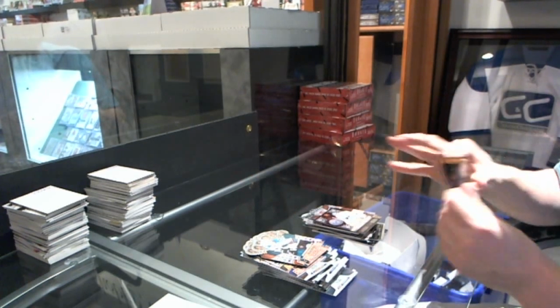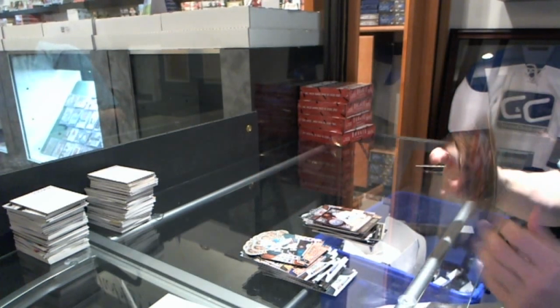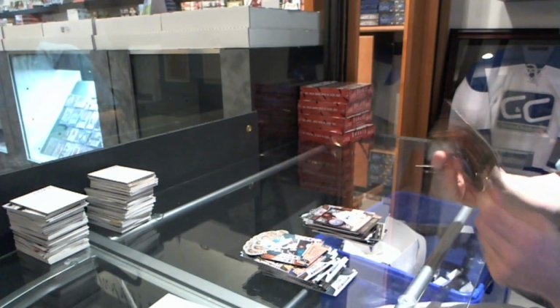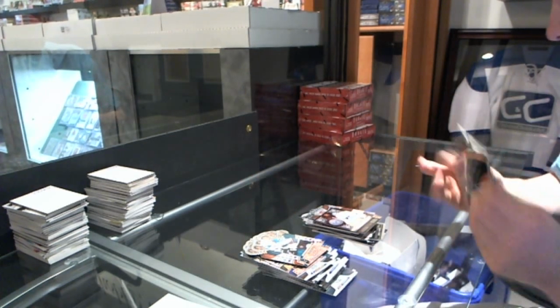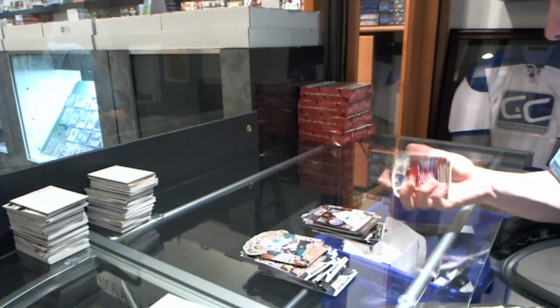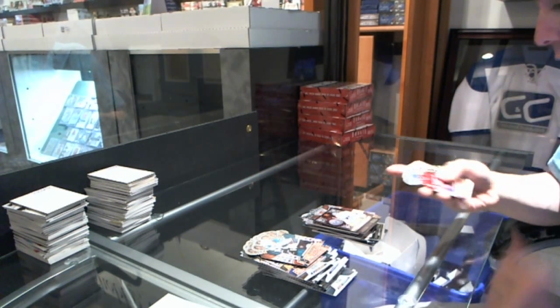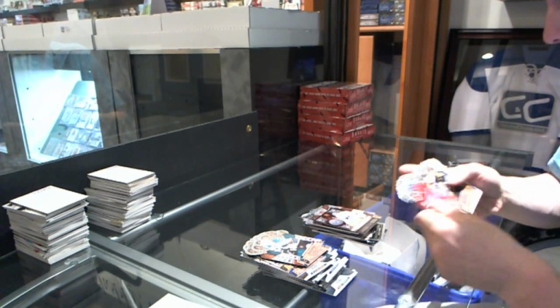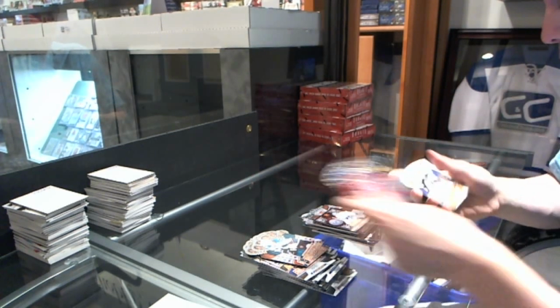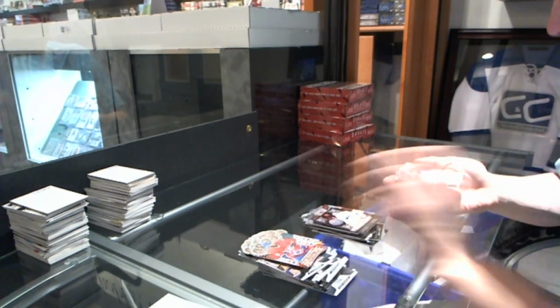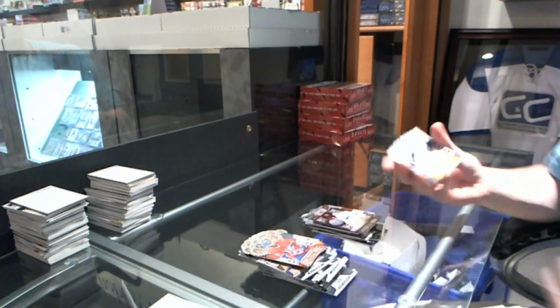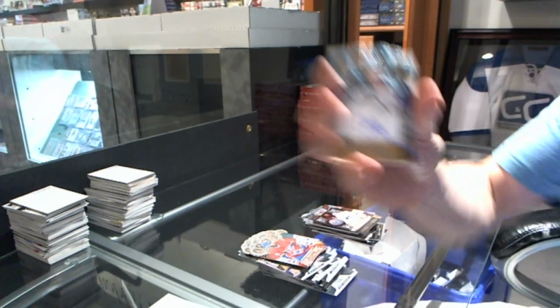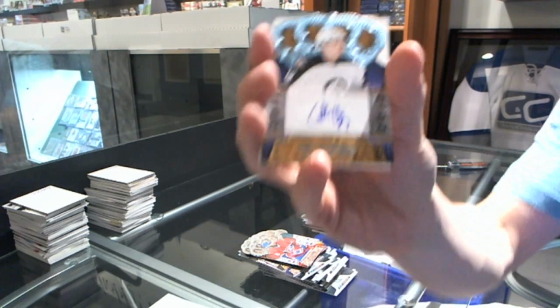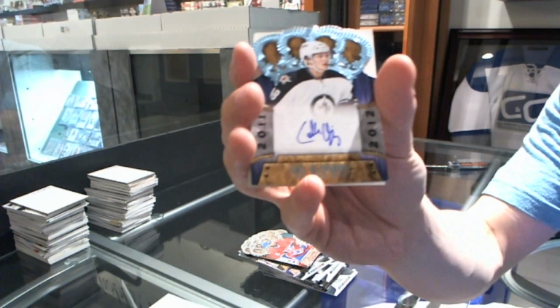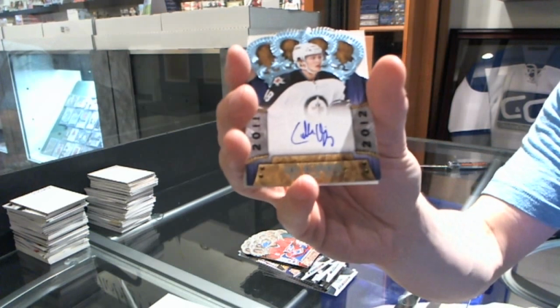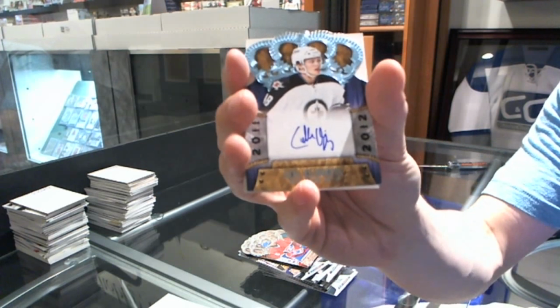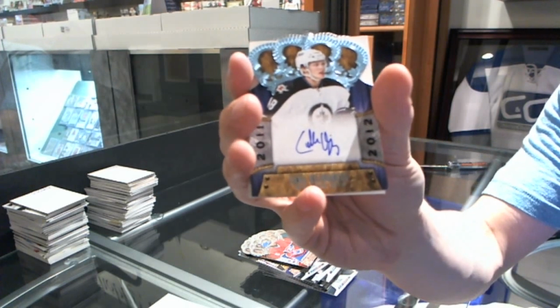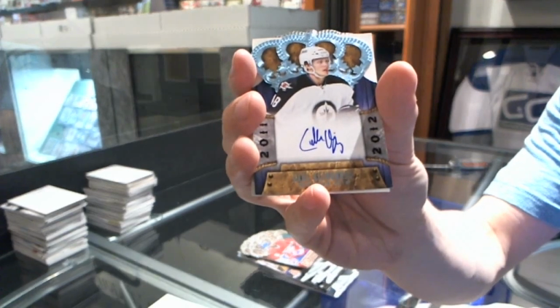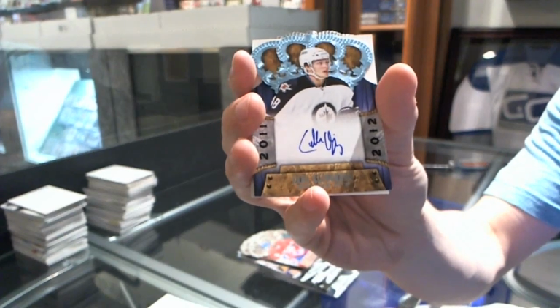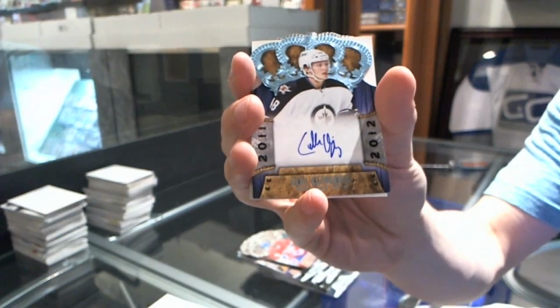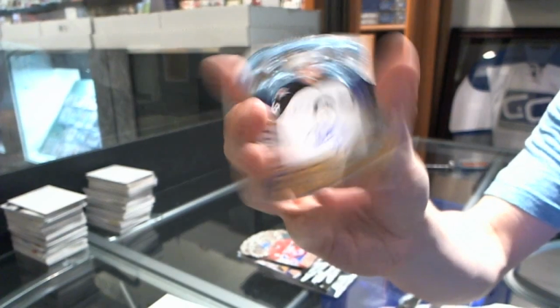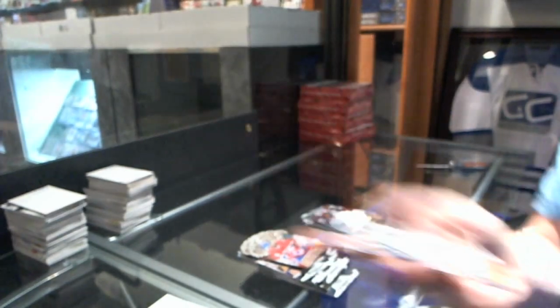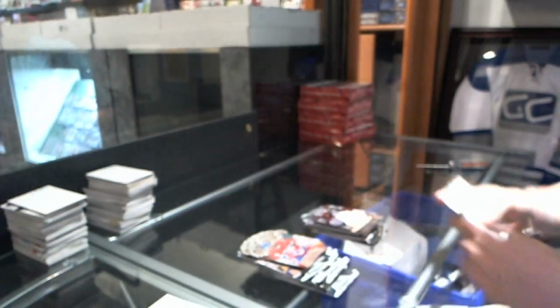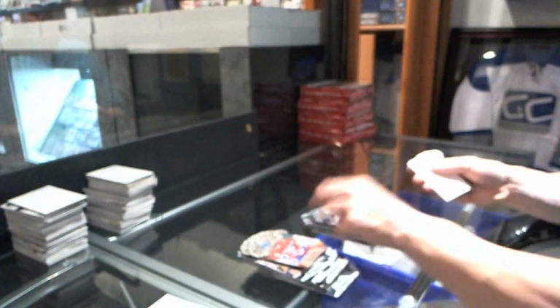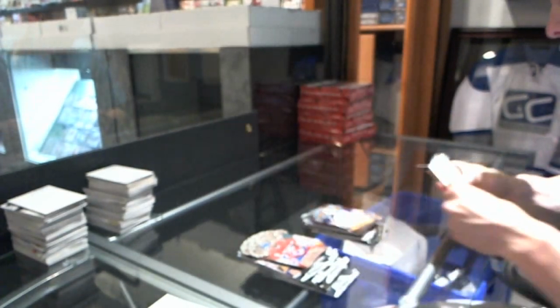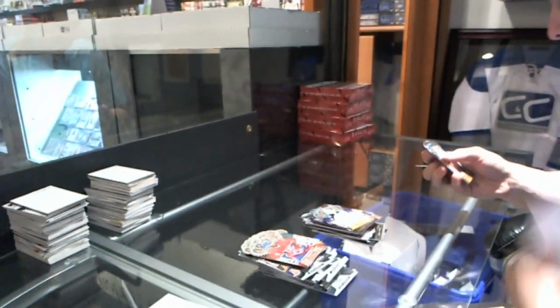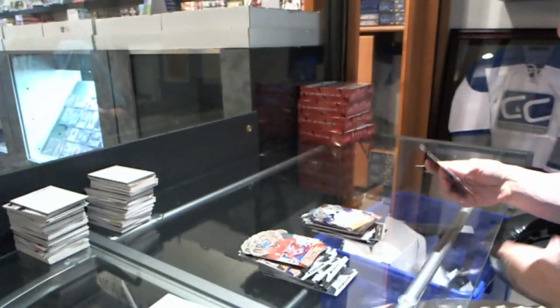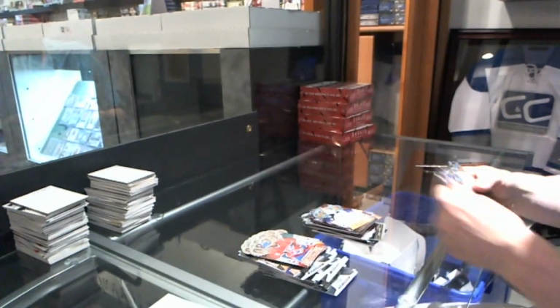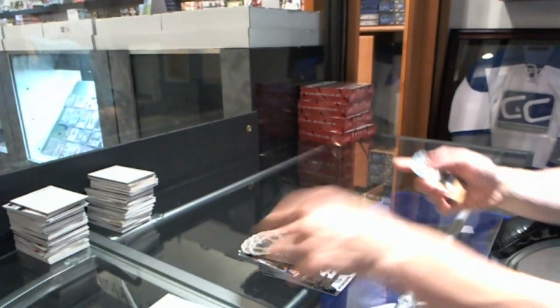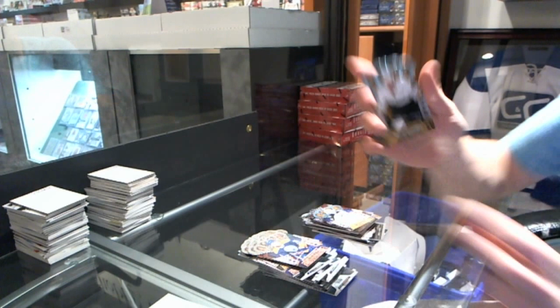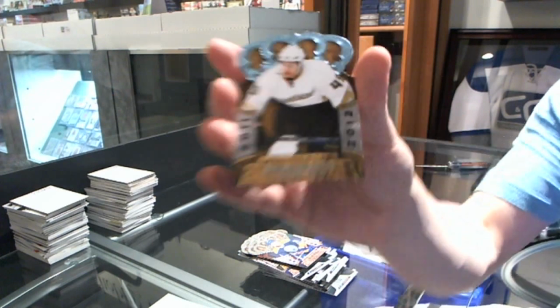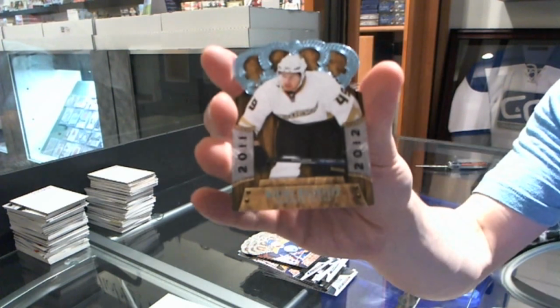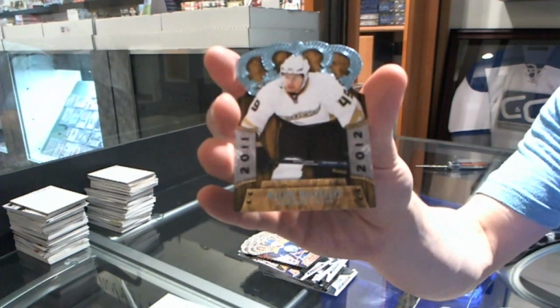Last pack has a rookie autograph, Carl Klingberg, and a rookie of Maxime Masonauer.